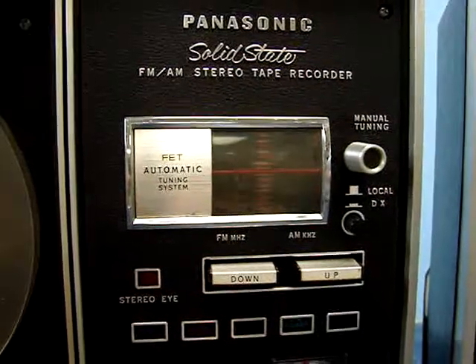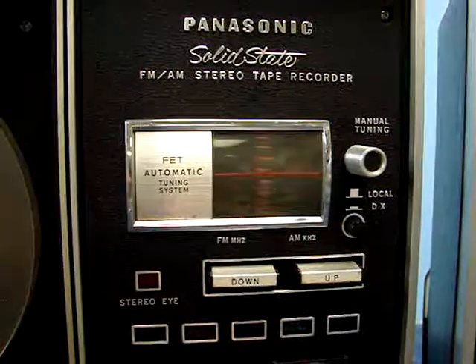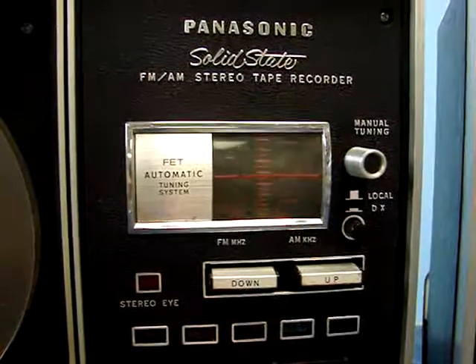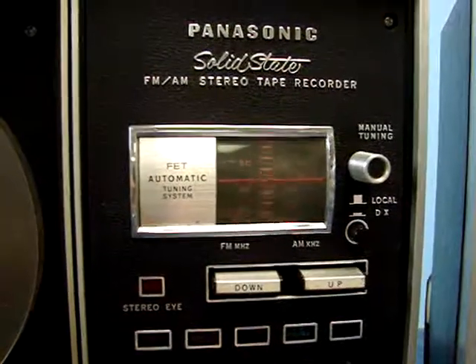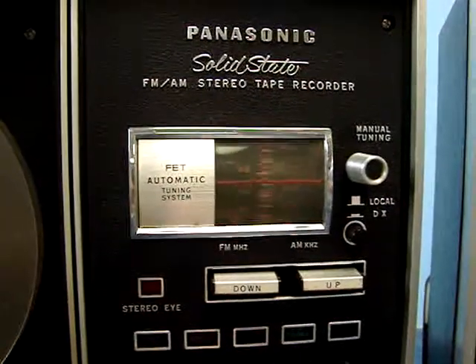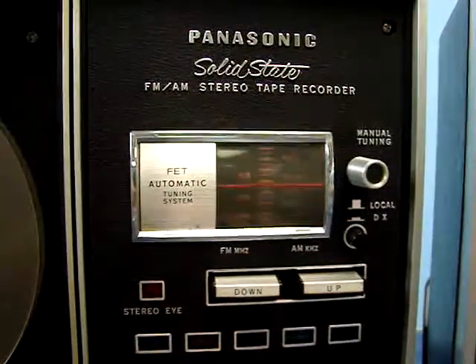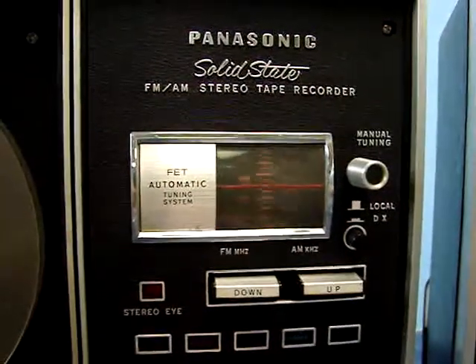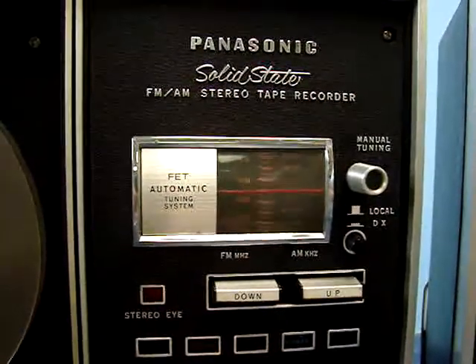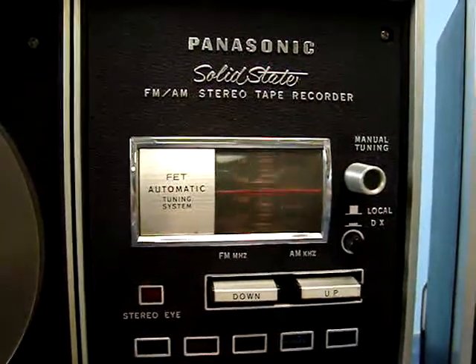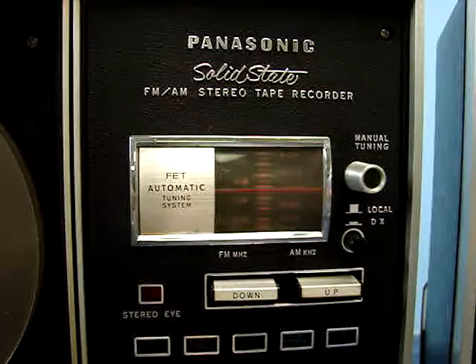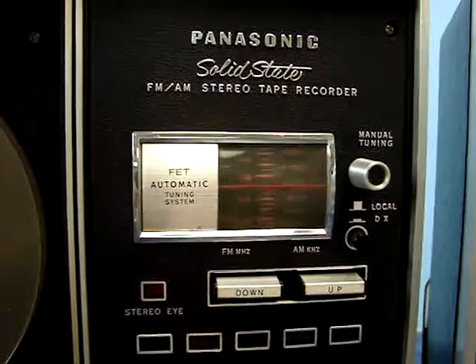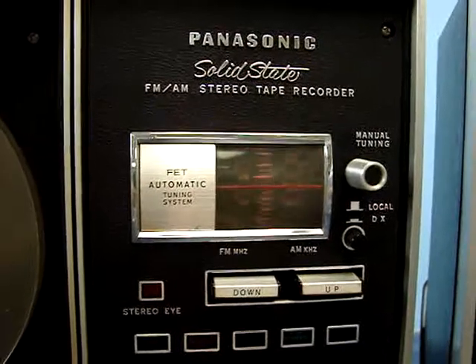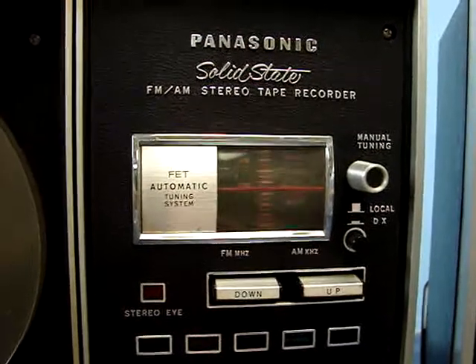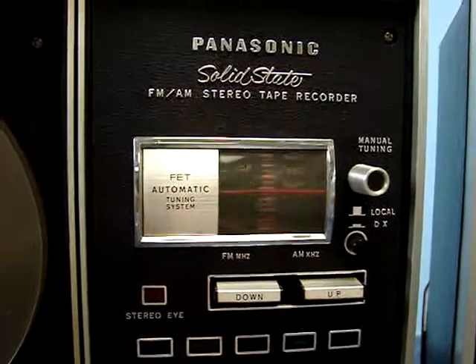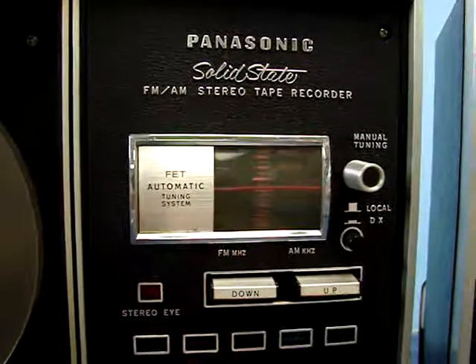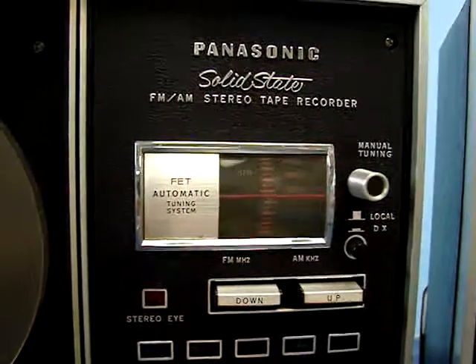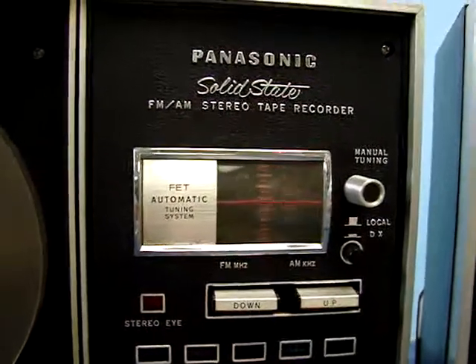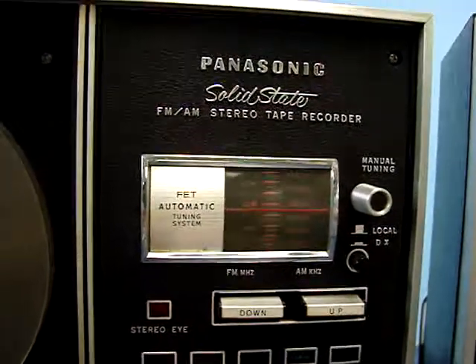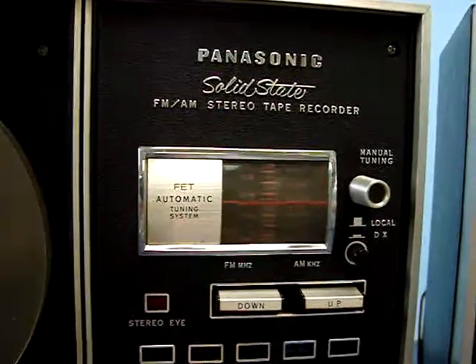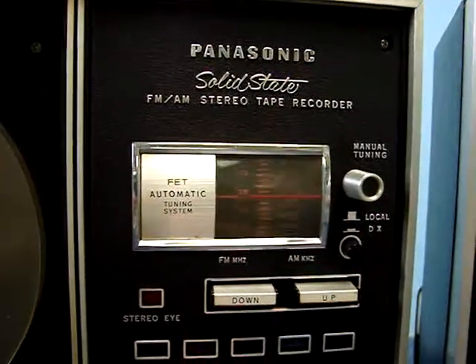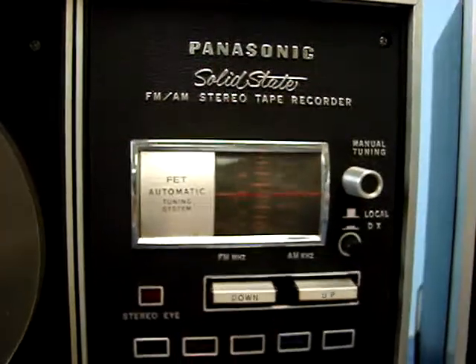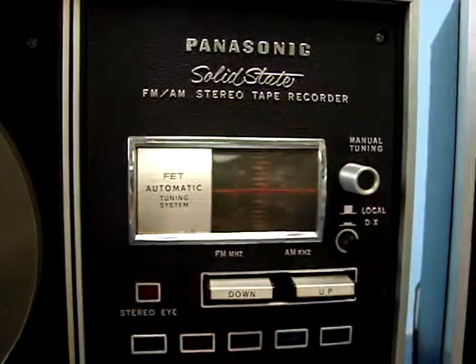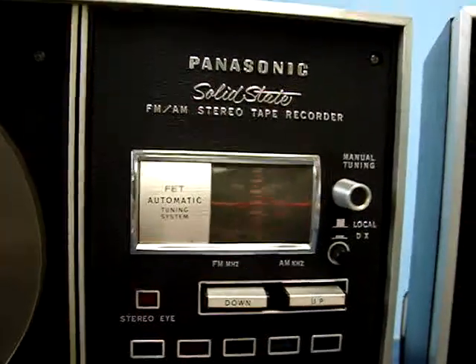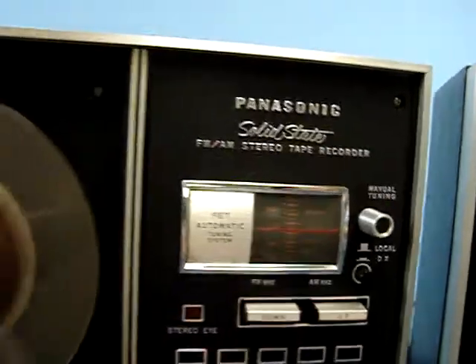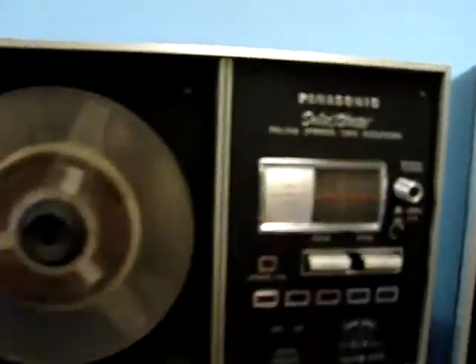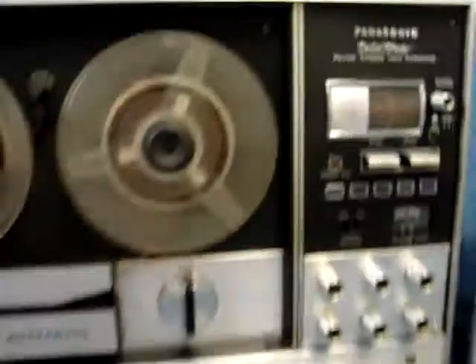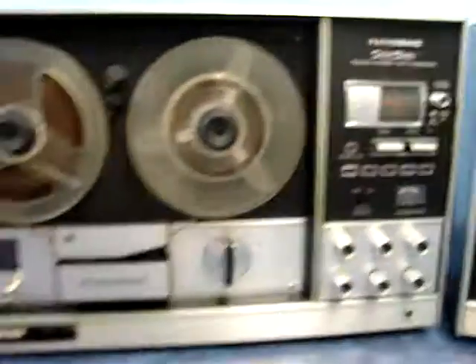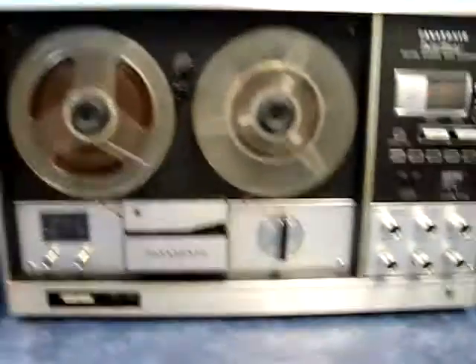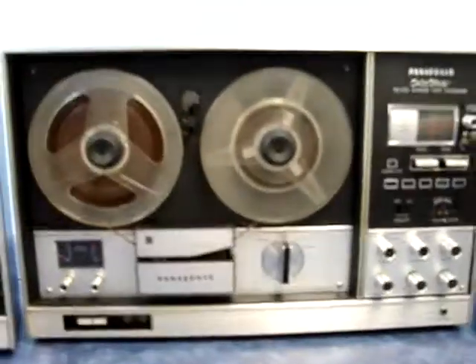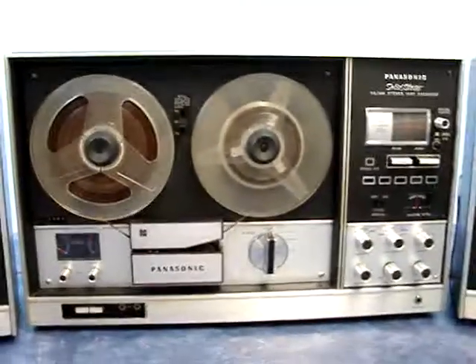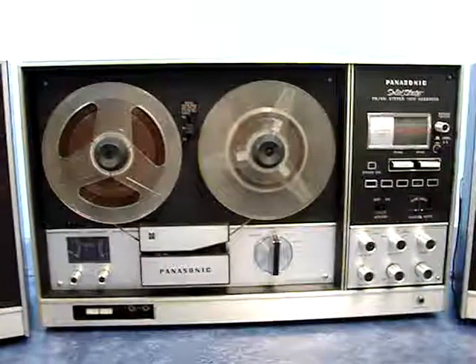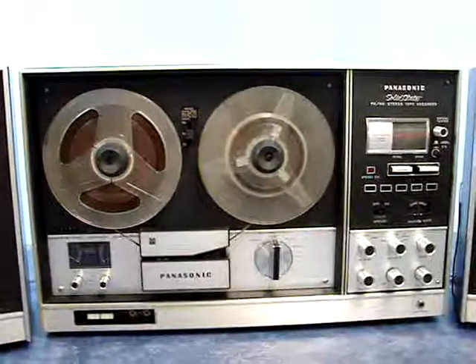But again, this is a very rare unit and with a little bit of work, it would be a great nostalgic piece and could be the center of attention in any room you put it in. So I hope you liked our demo and I hope you put a bid in on it. Thanks.